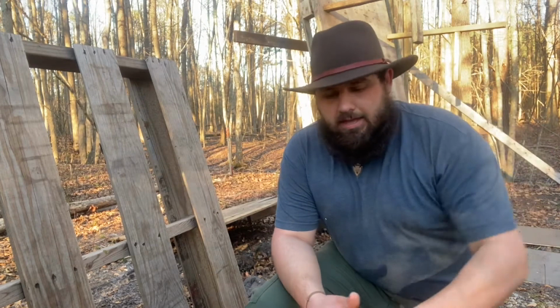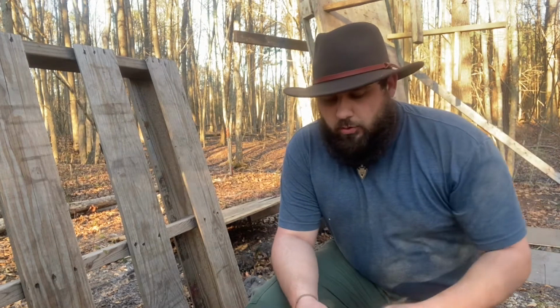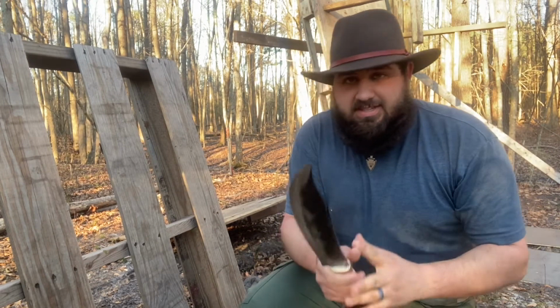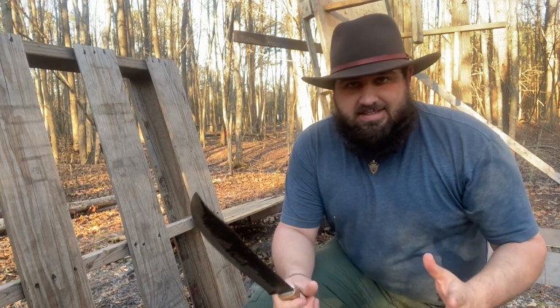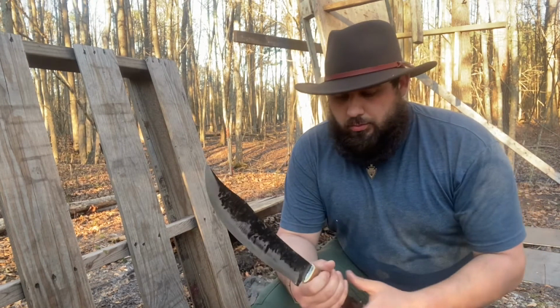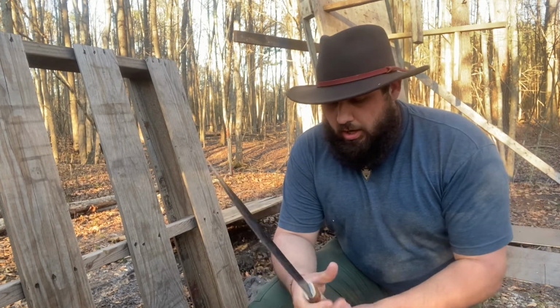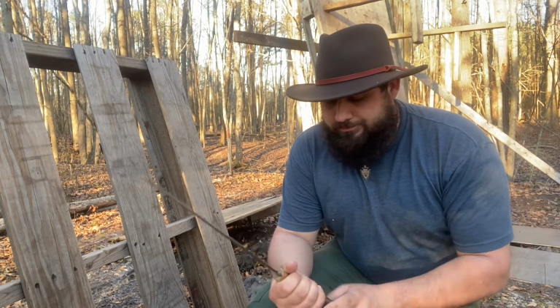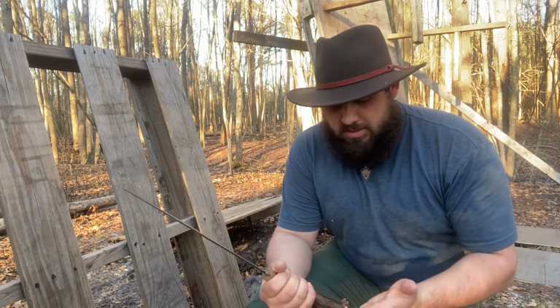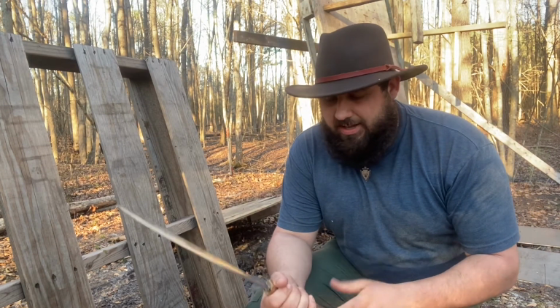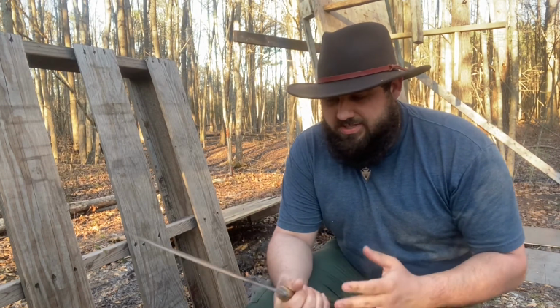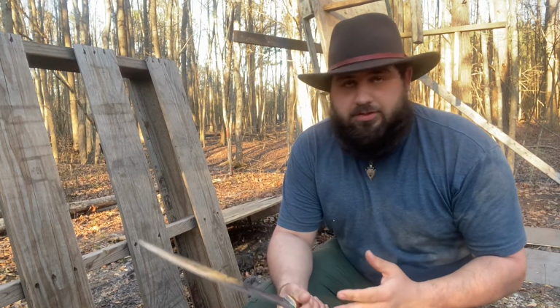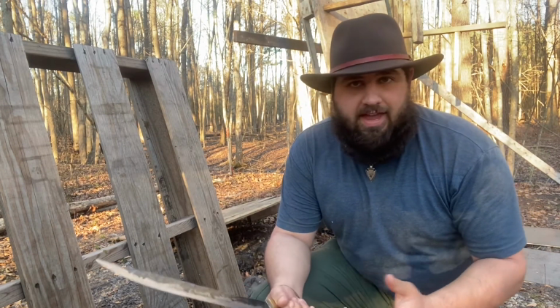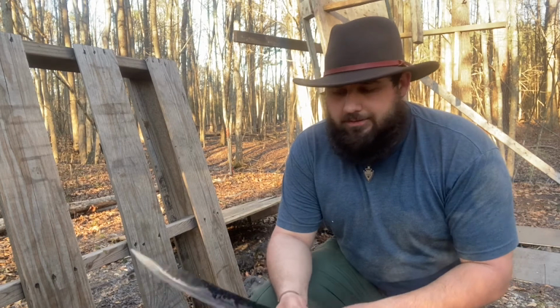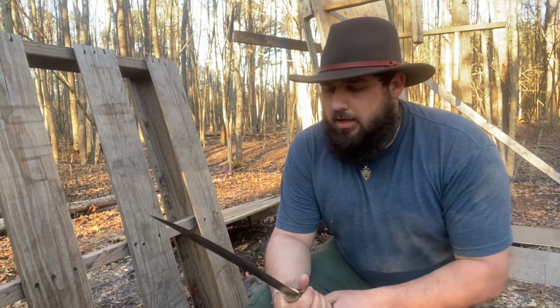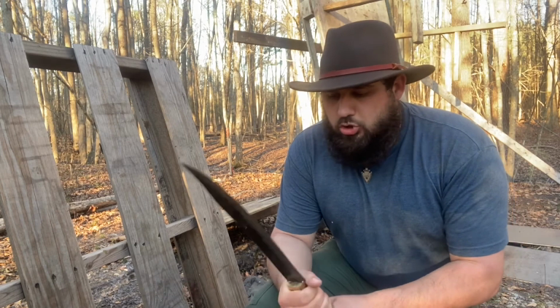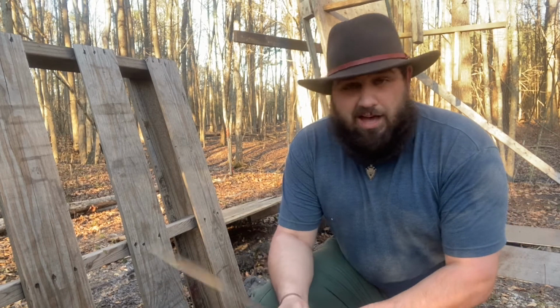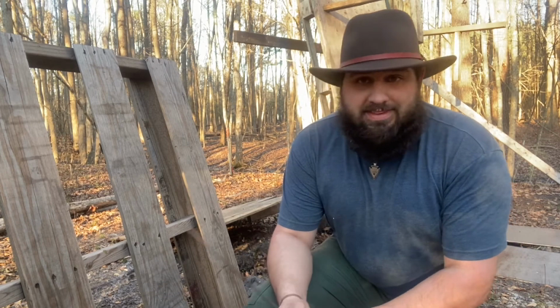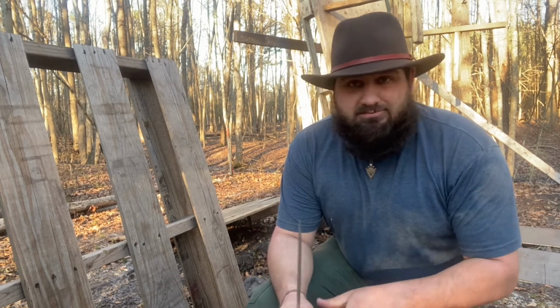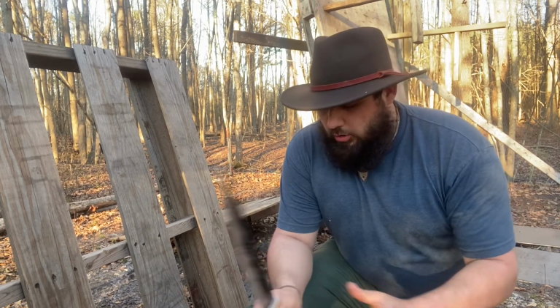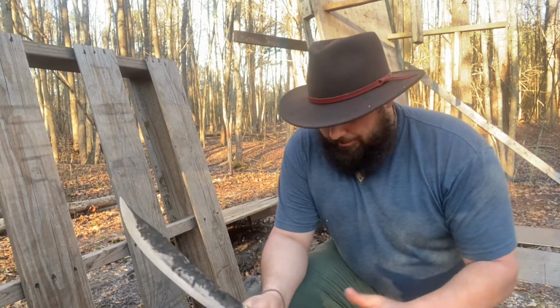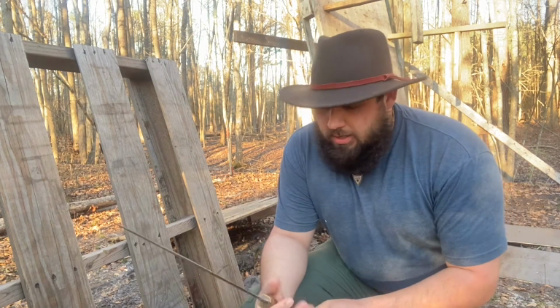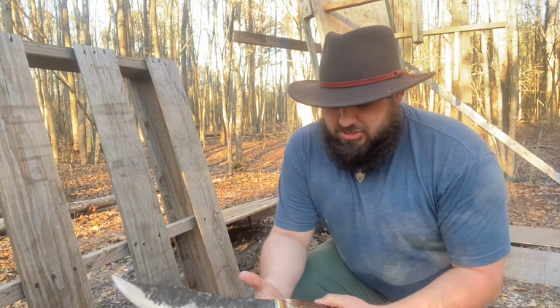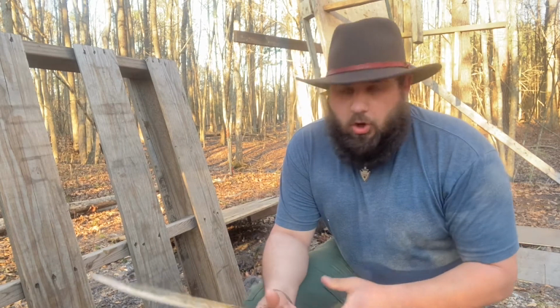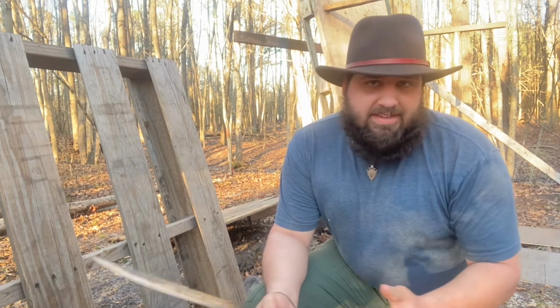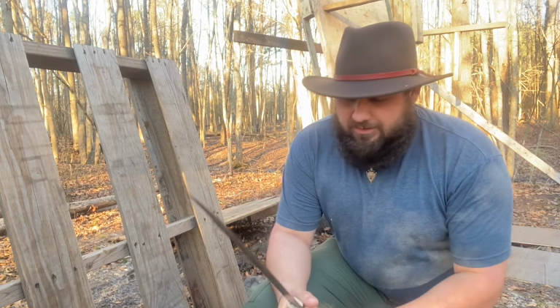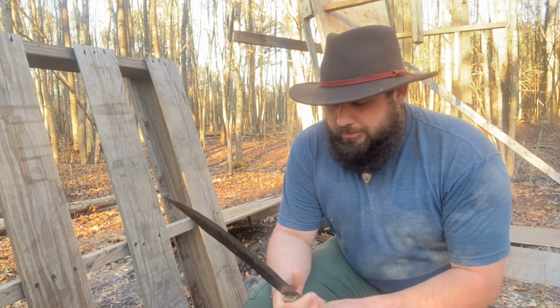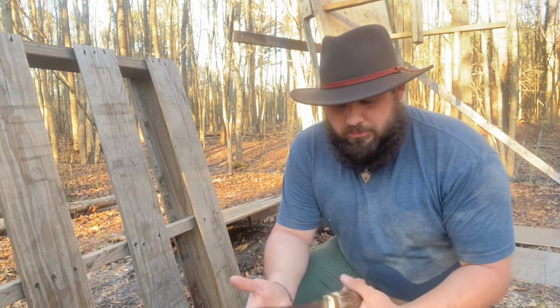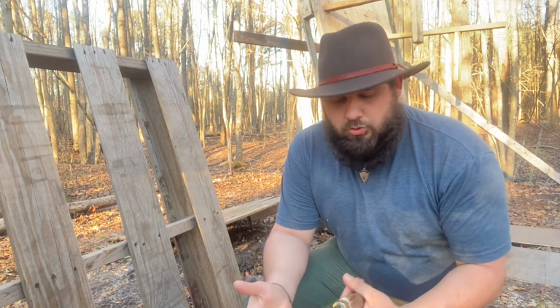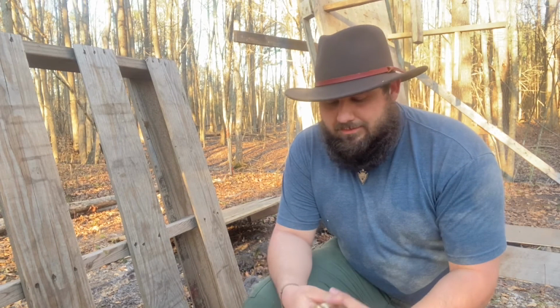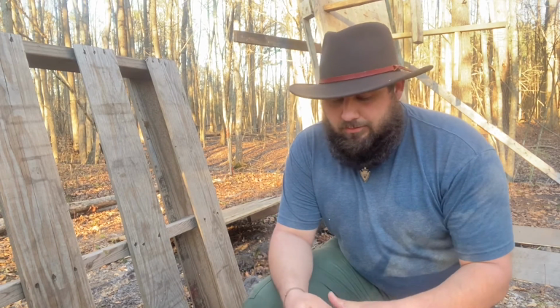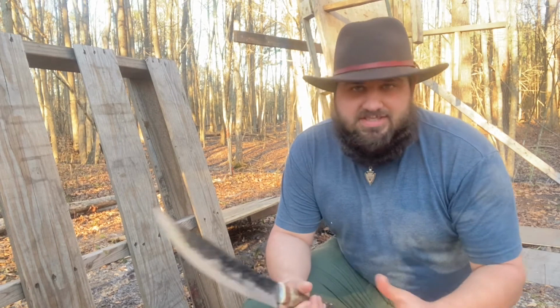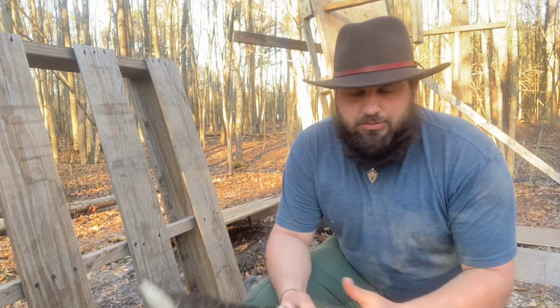Now of course it is a hidden tang, so it's not like you would expect with a full tang knife — you can't go to town with it all the time. That's just how all hidden tang knives are. You do have that risk.